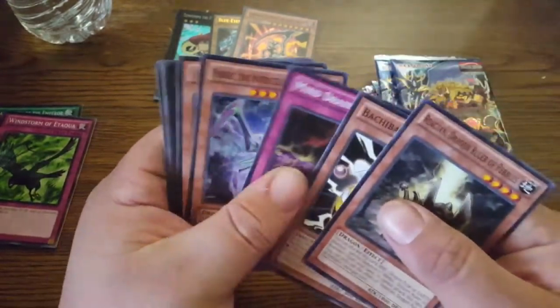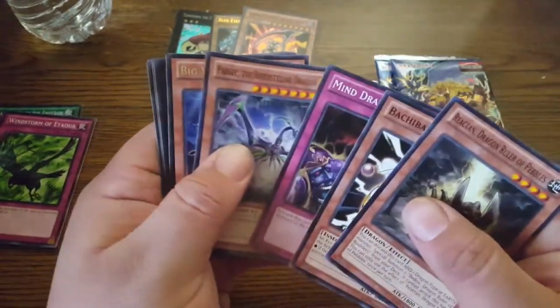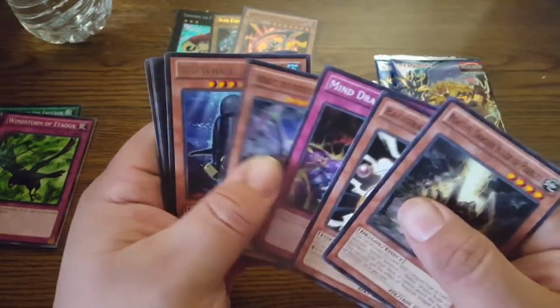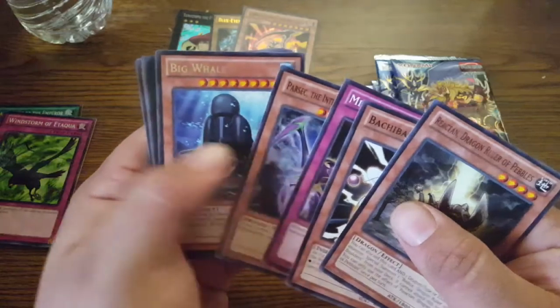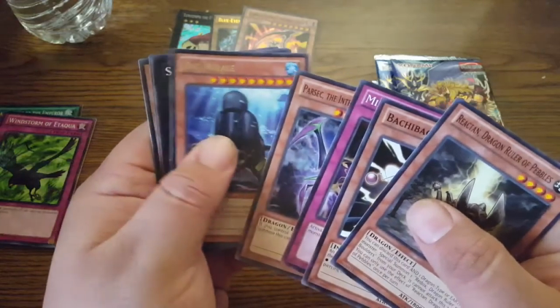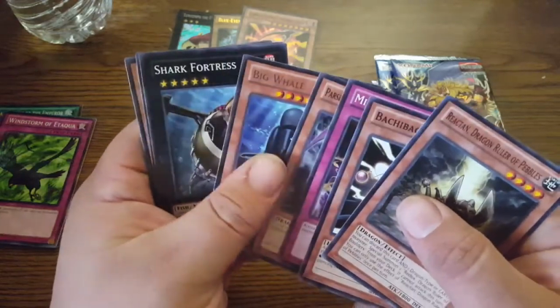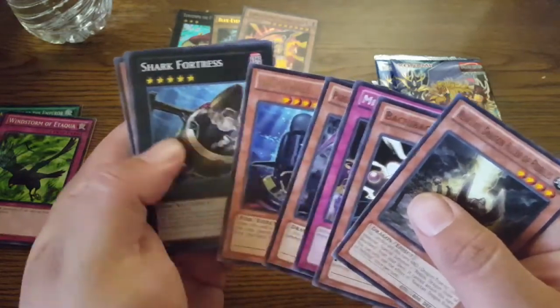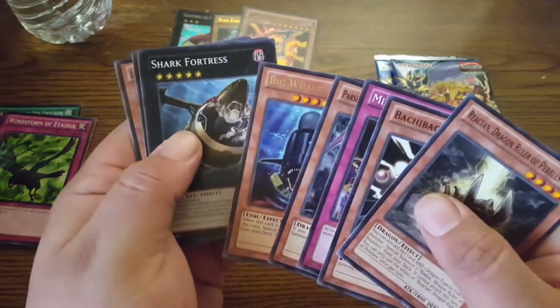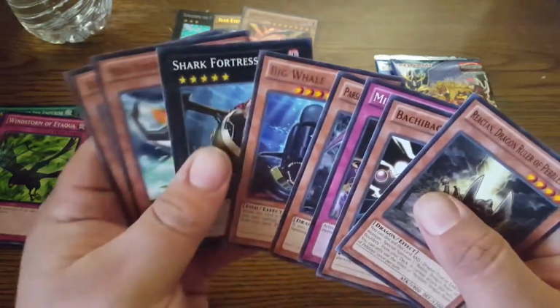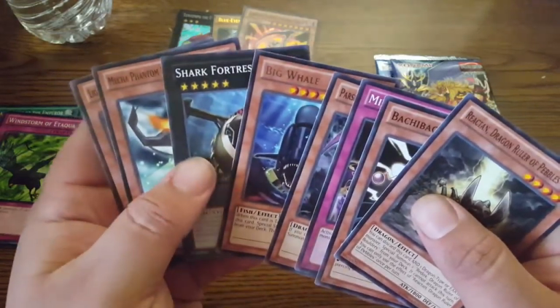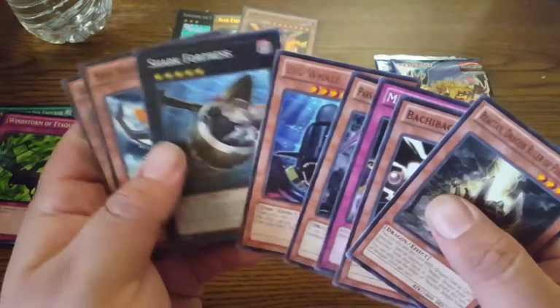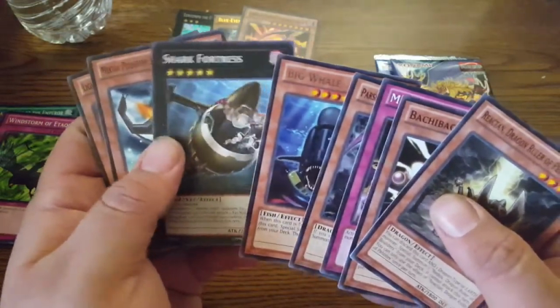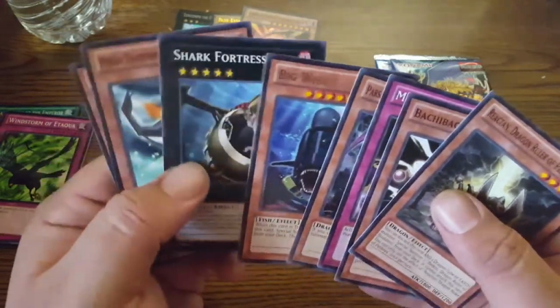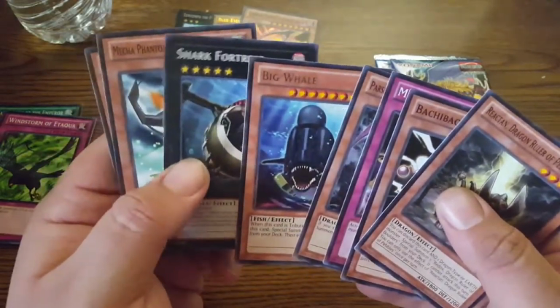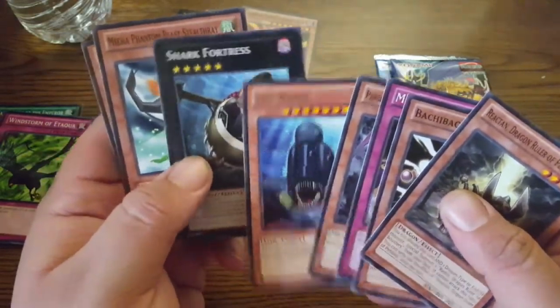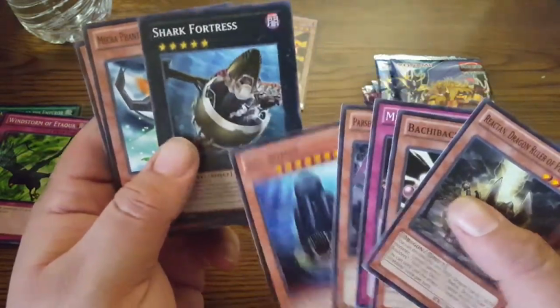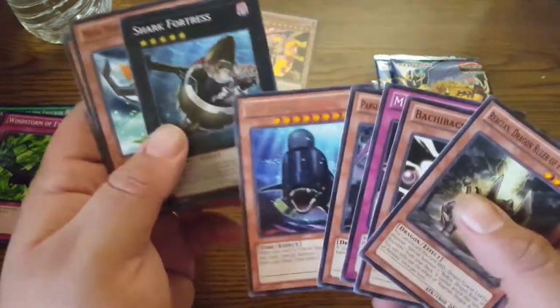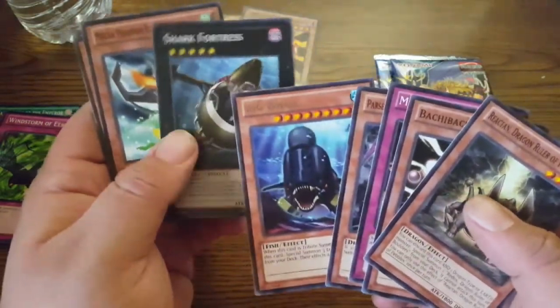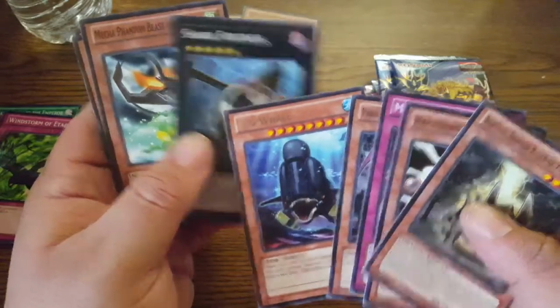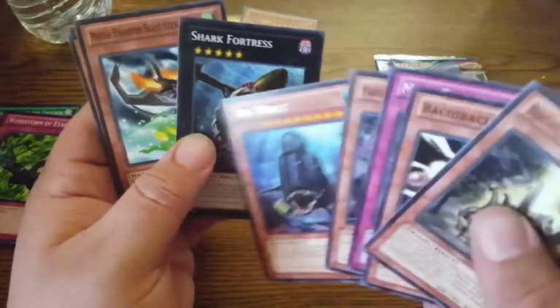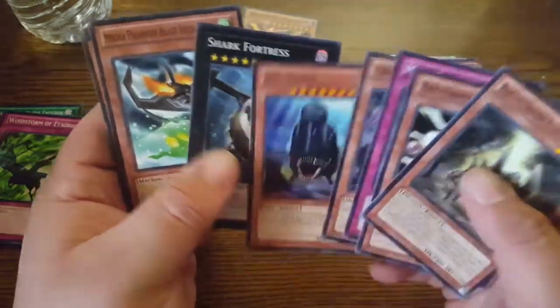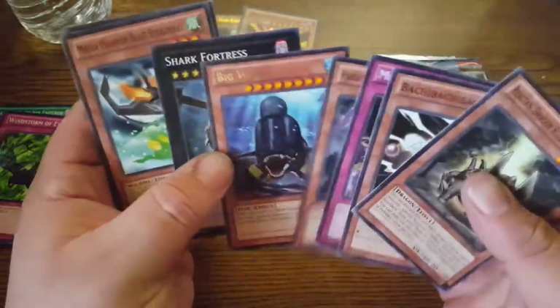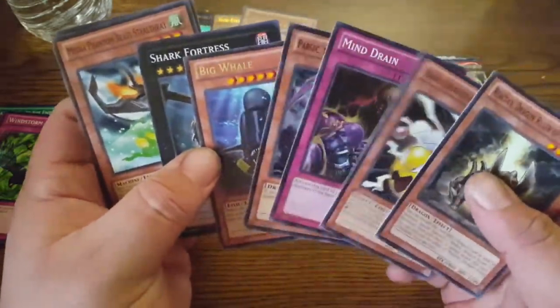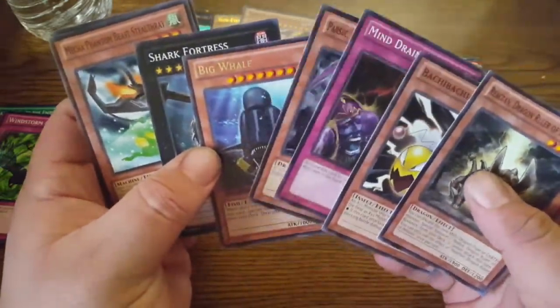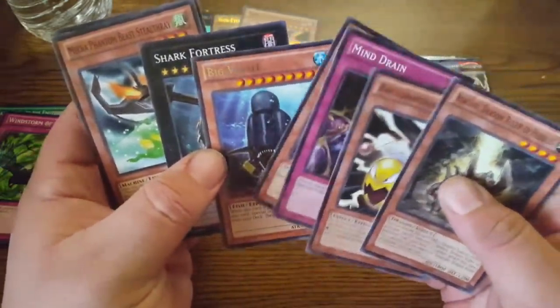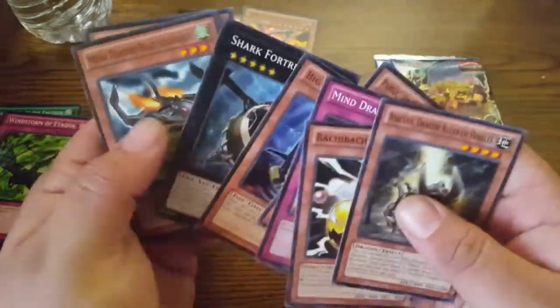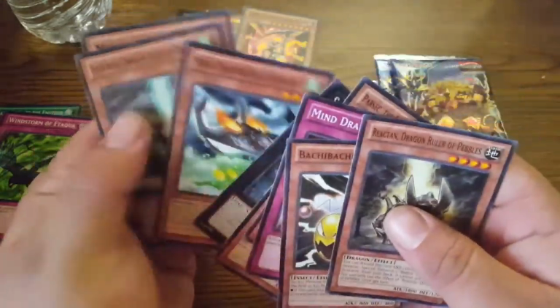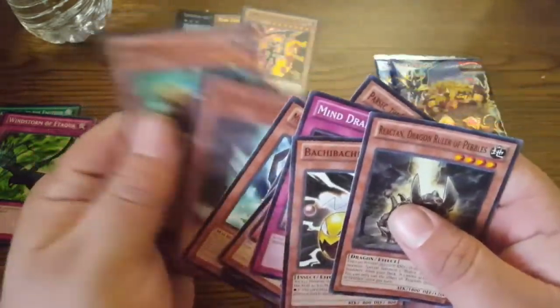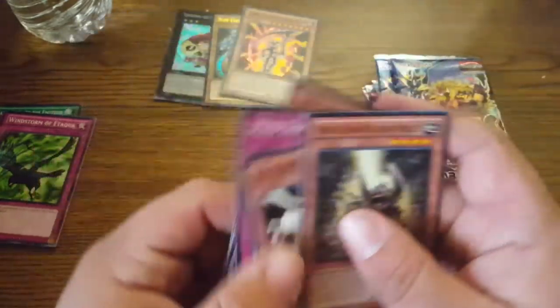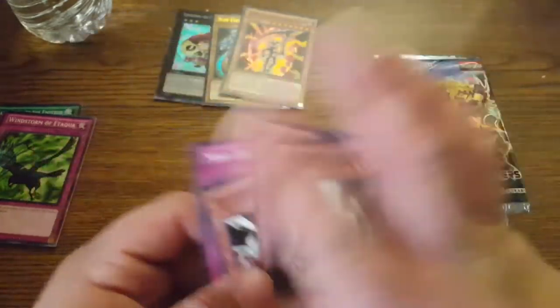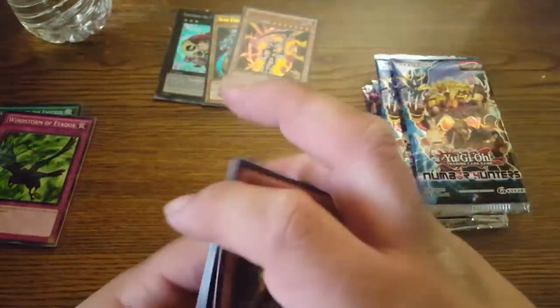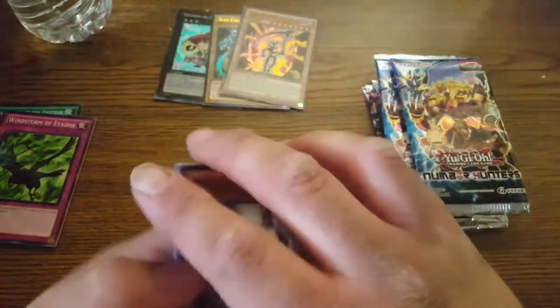Oh! Big one — Shark Fortress. That's one thing I hate about this set, it's the biggest troll card, but it's a good Xyz so at least we're not just getting junk.